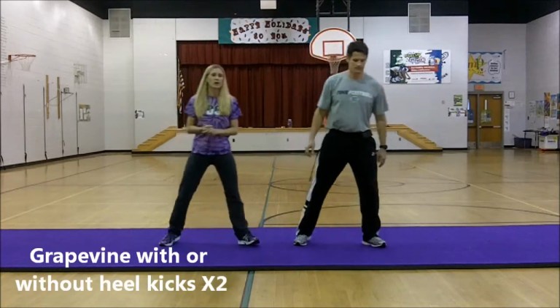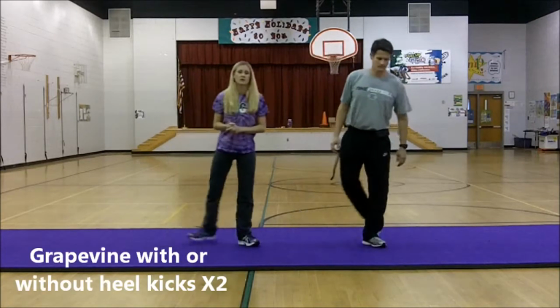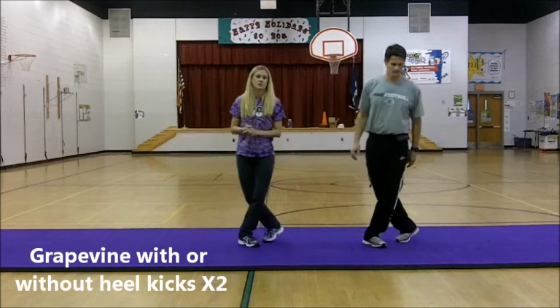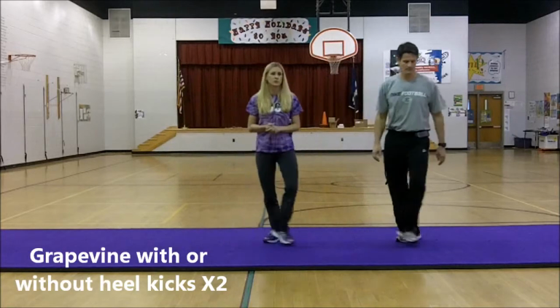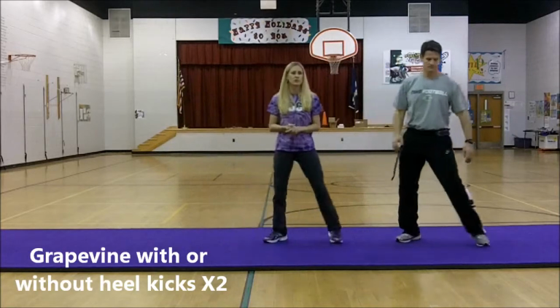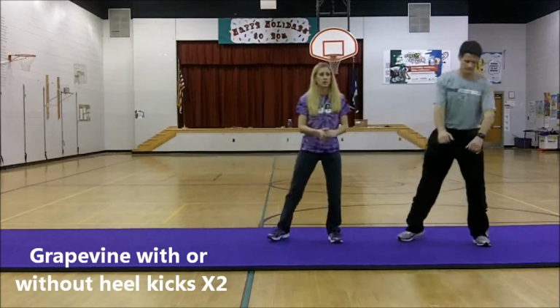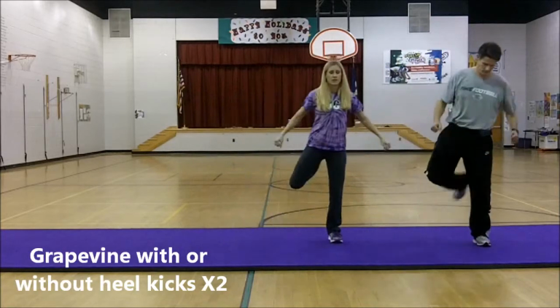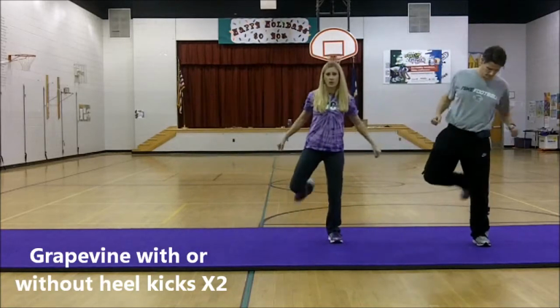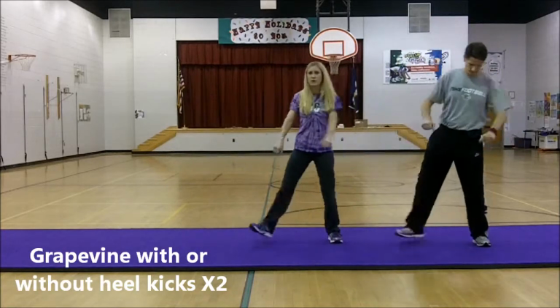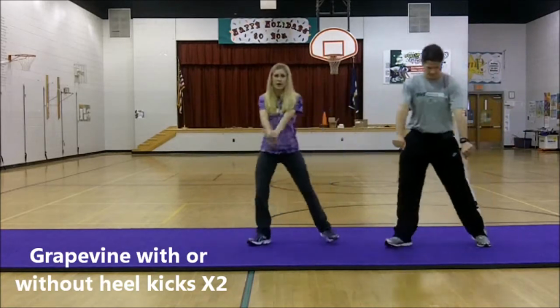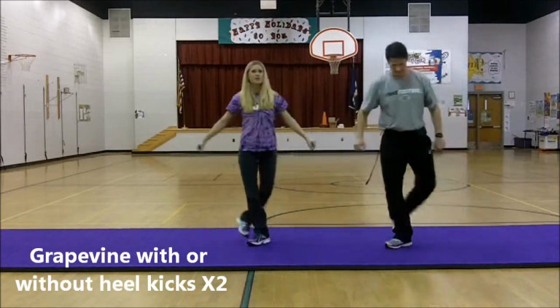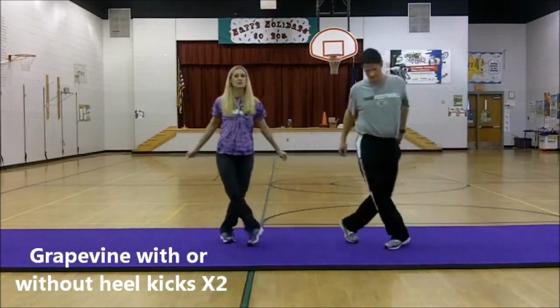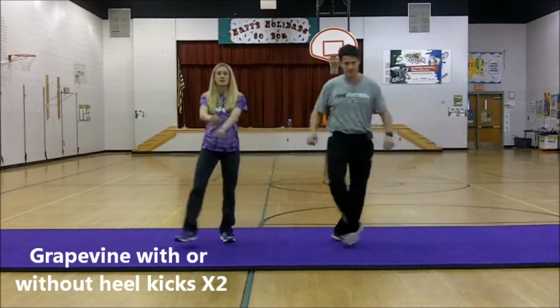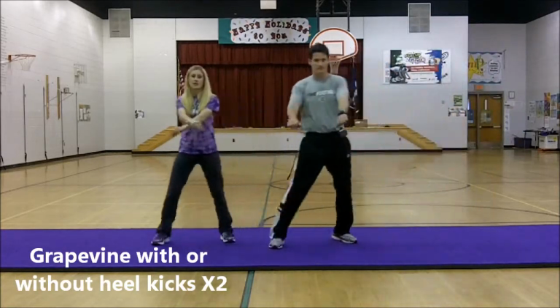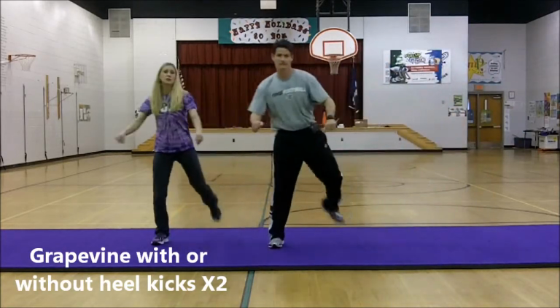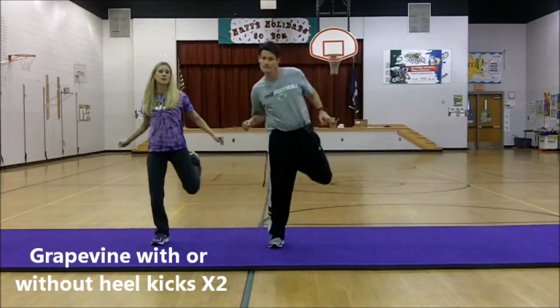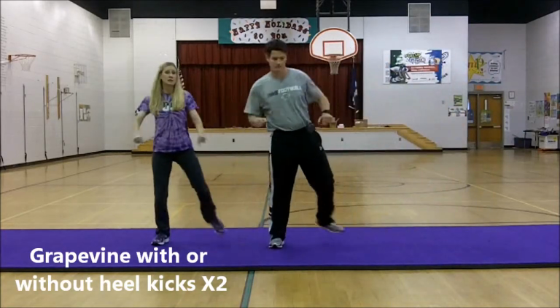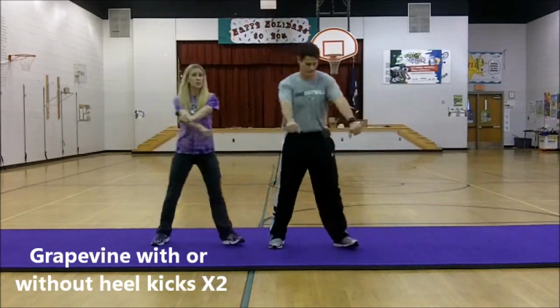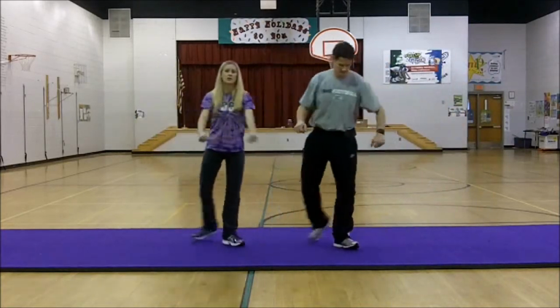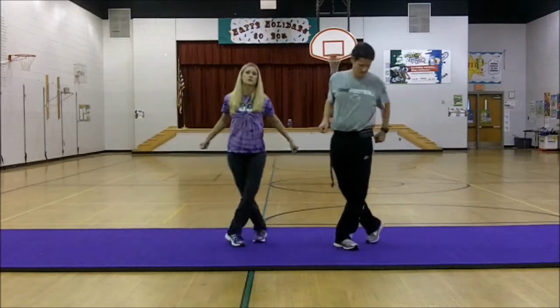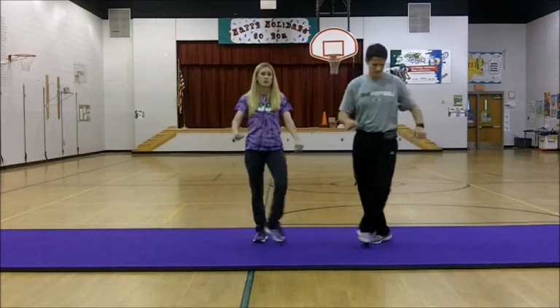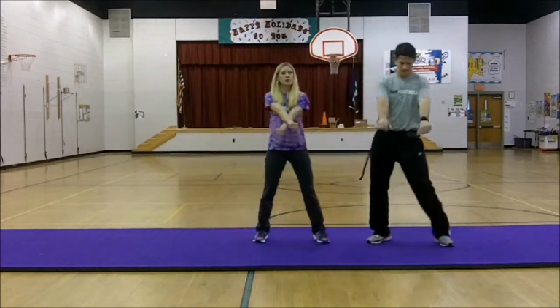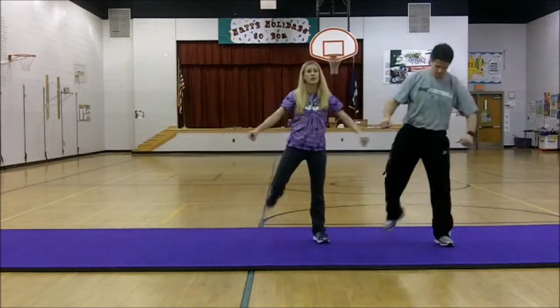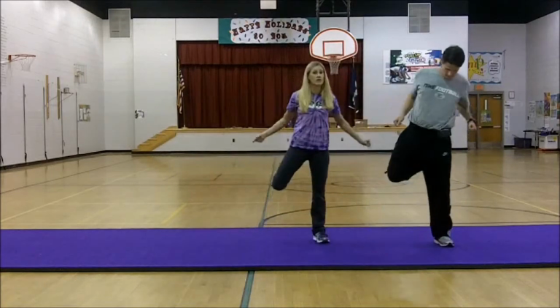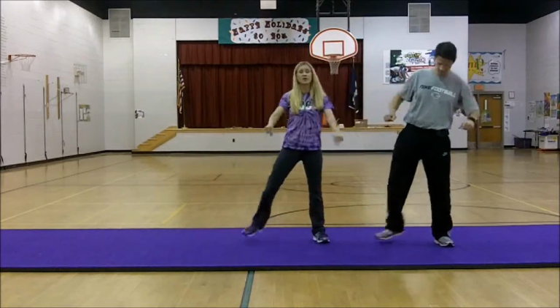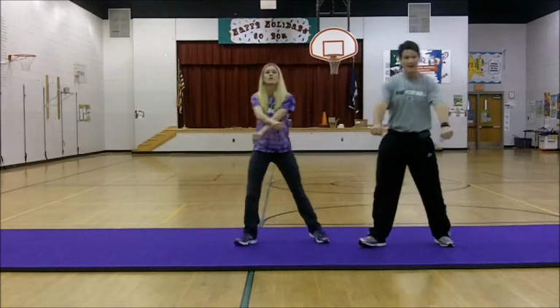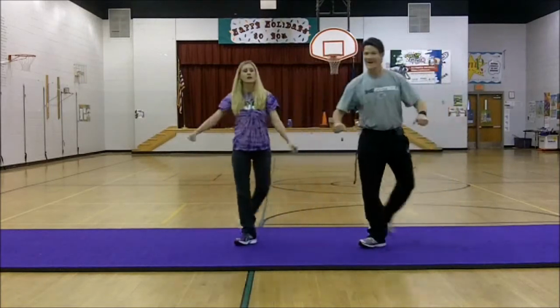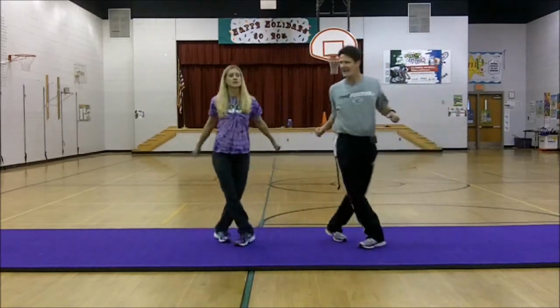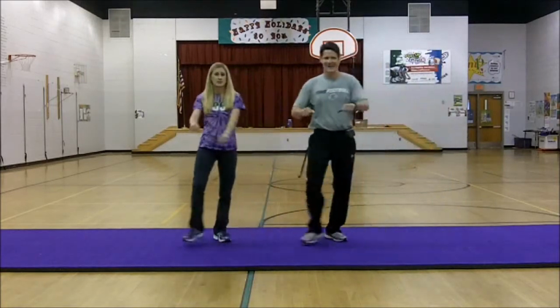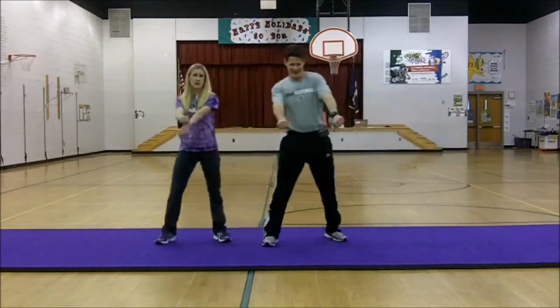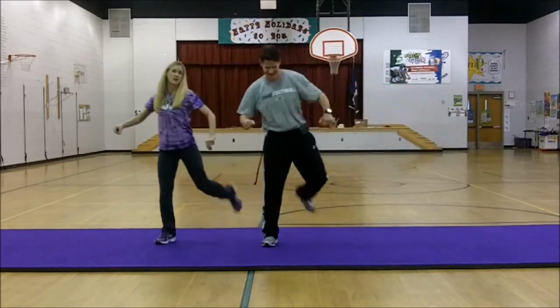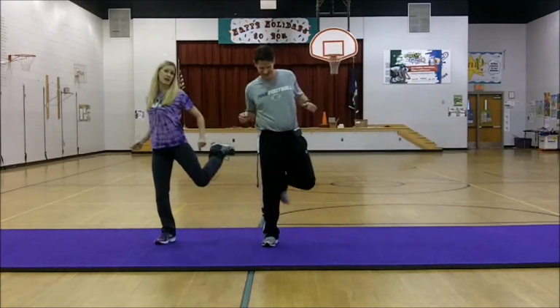One, two, three, four, five, six, seven — repeat it. One, two, three, four, five, six, seven, eight.